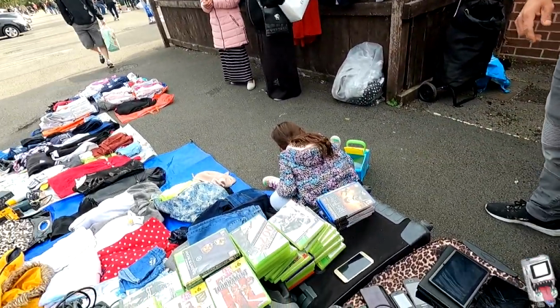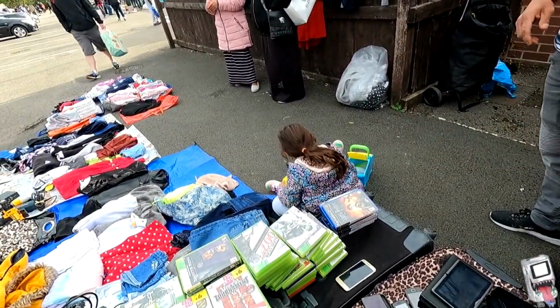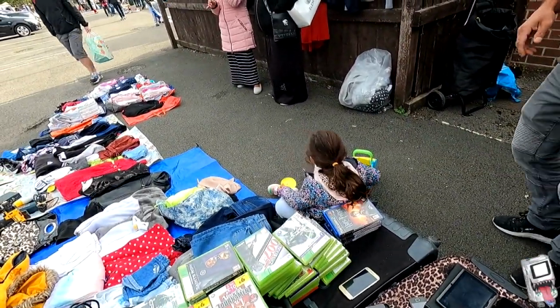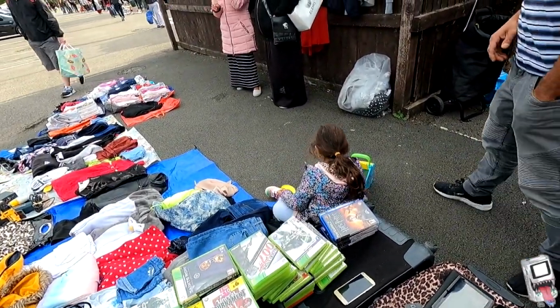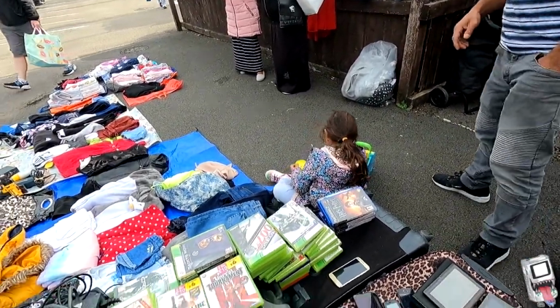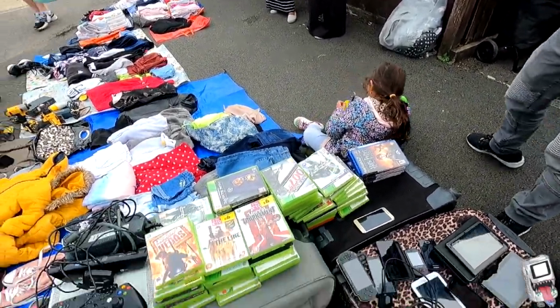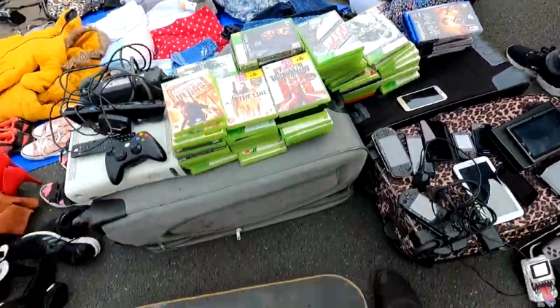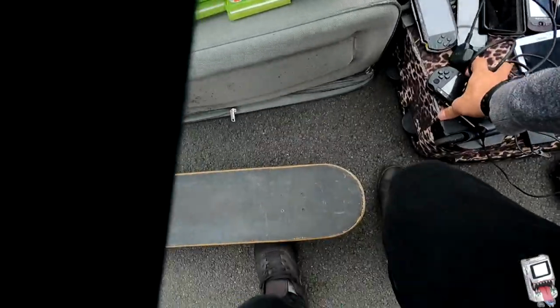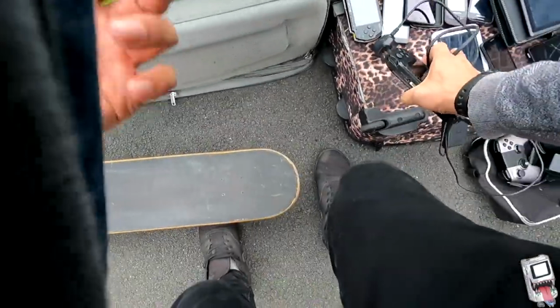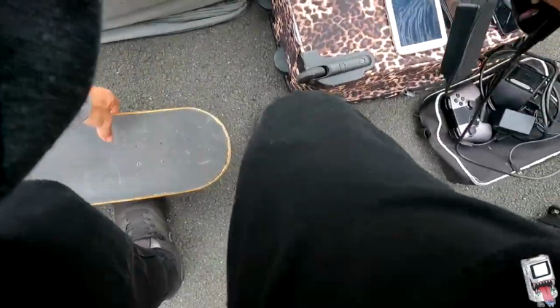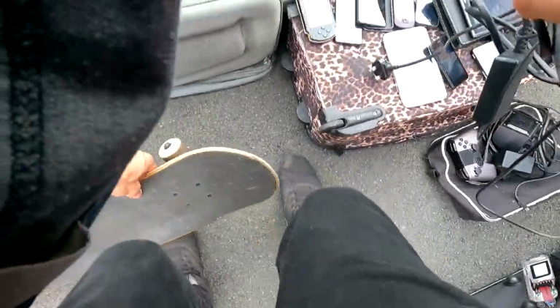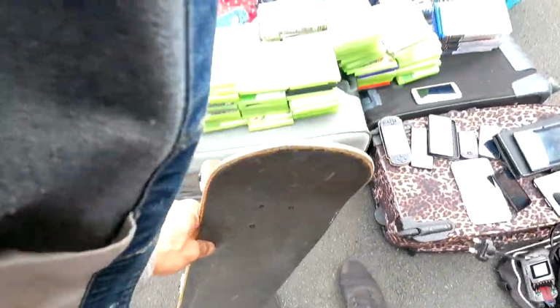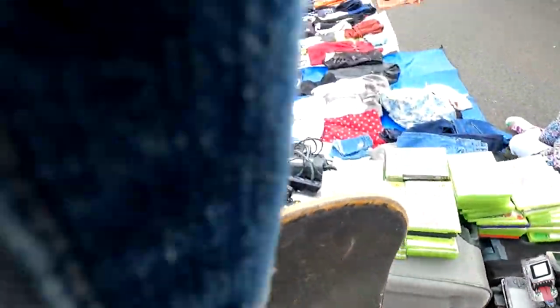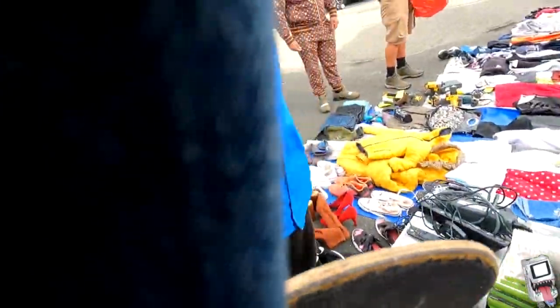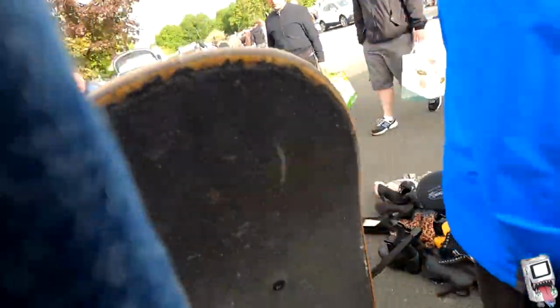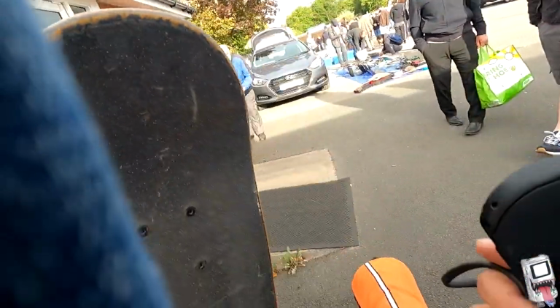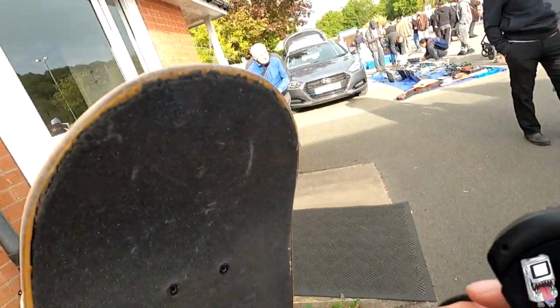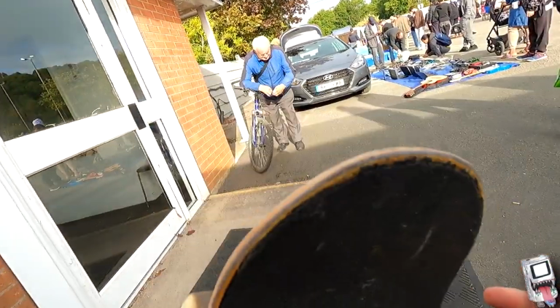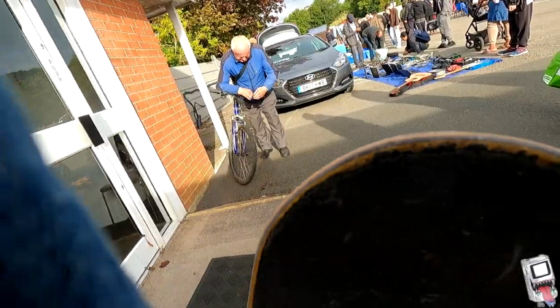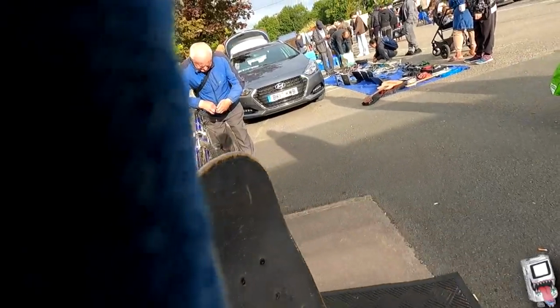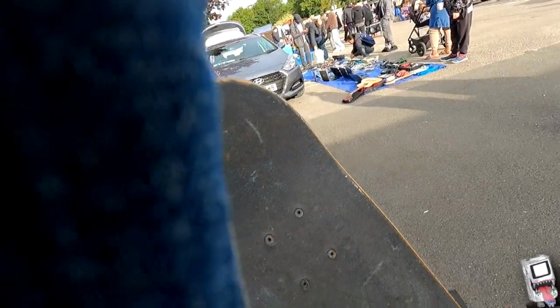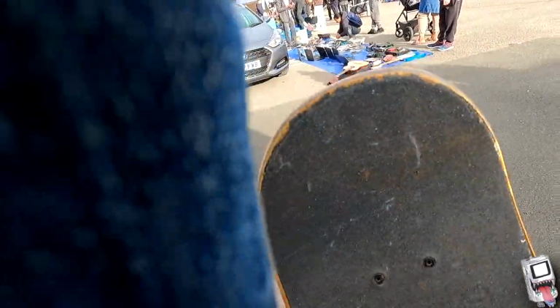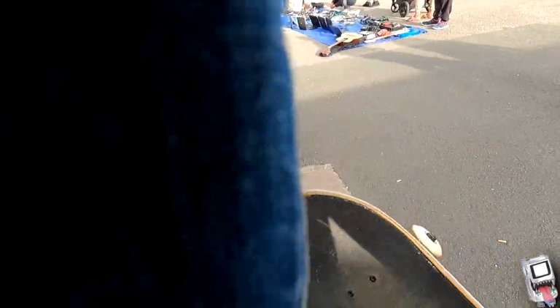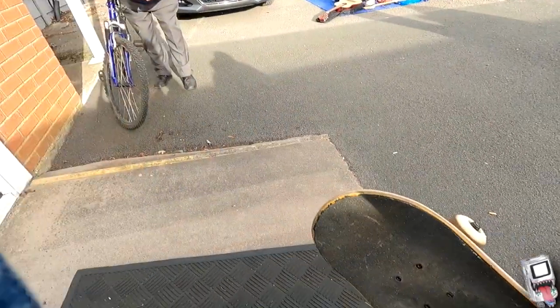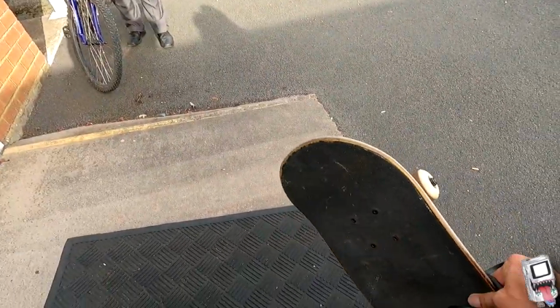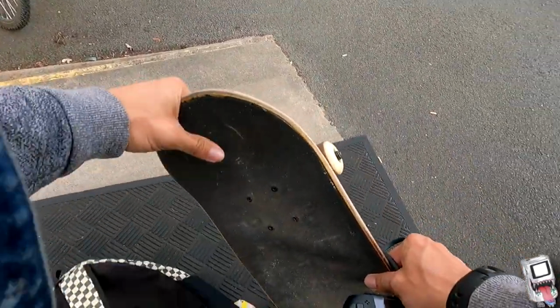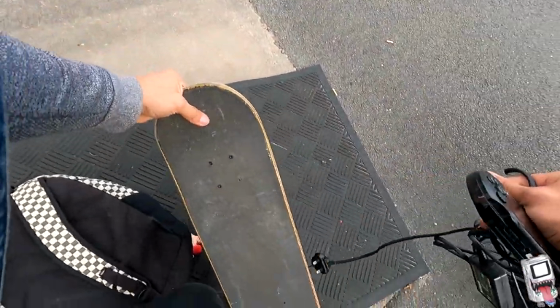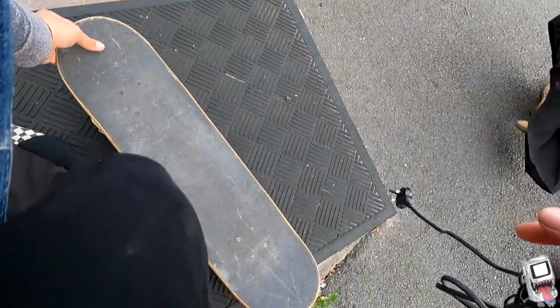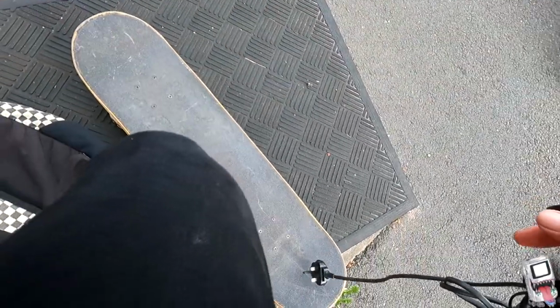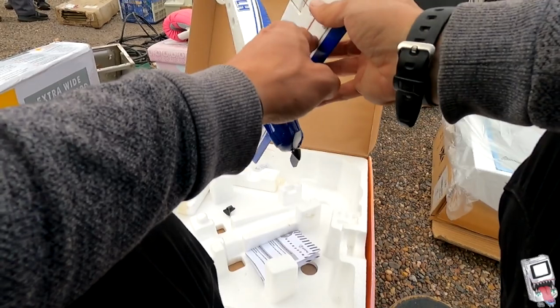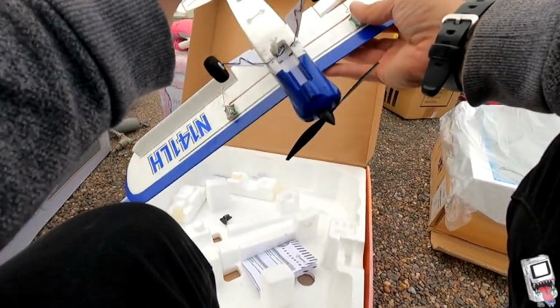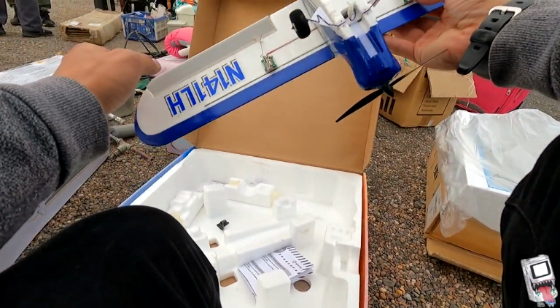Just picked up a PSP Street. Sadly it doesn't read games, but I'm not too bothered — it still turns on, and if I wanted to I could mod it to play games off the memory card. So pretty happy having that.